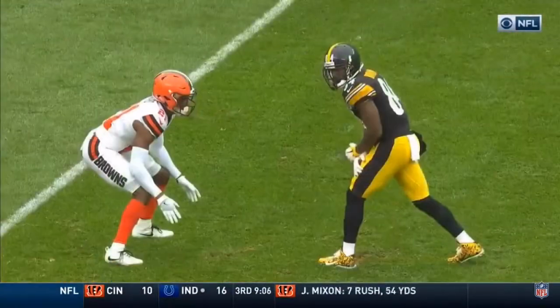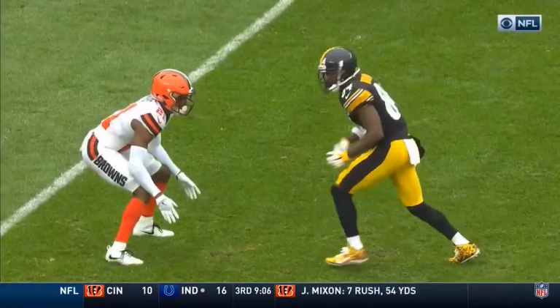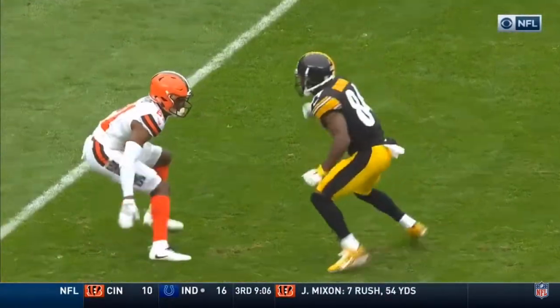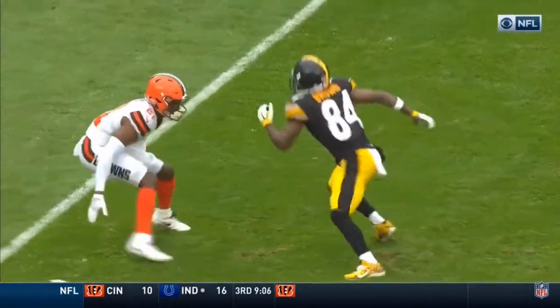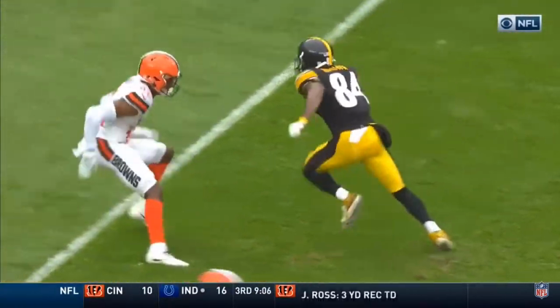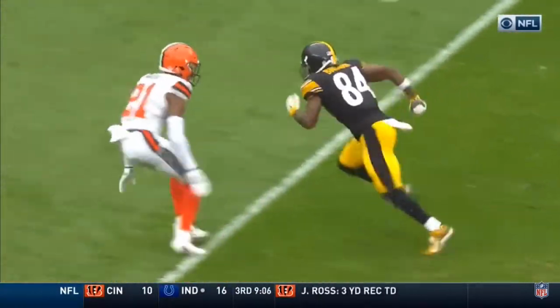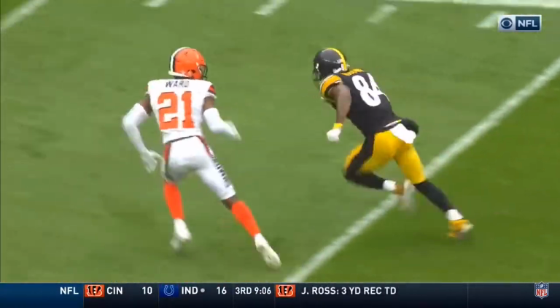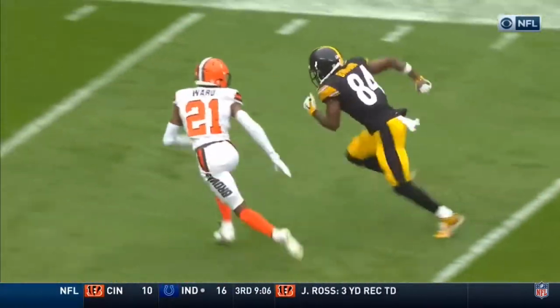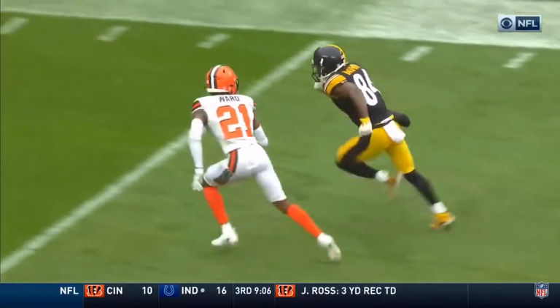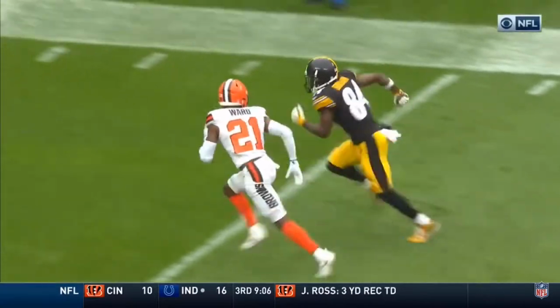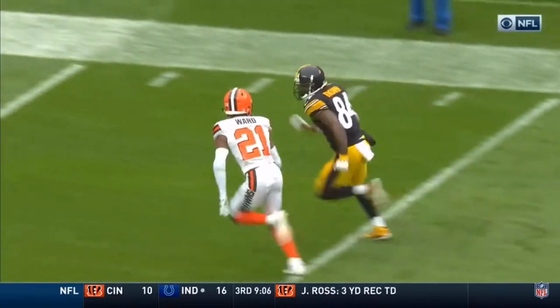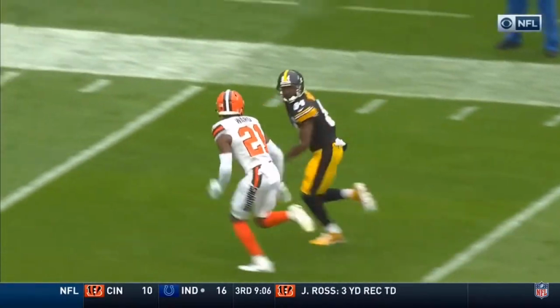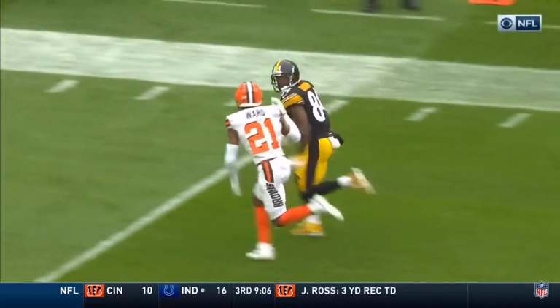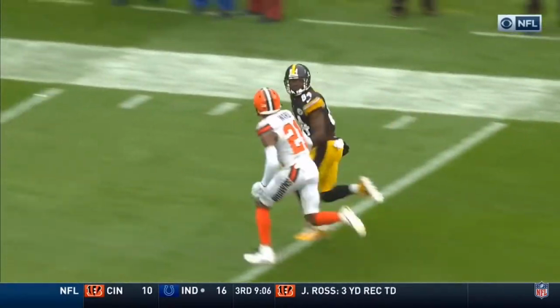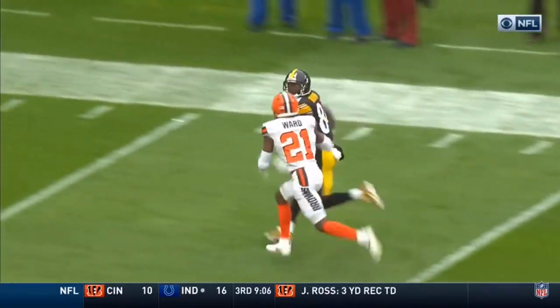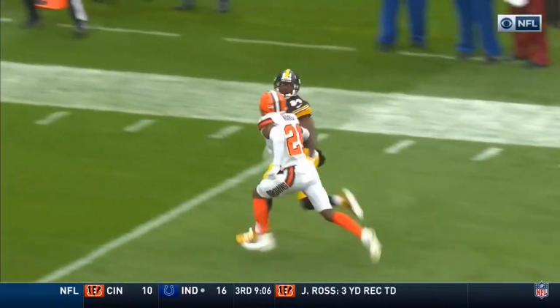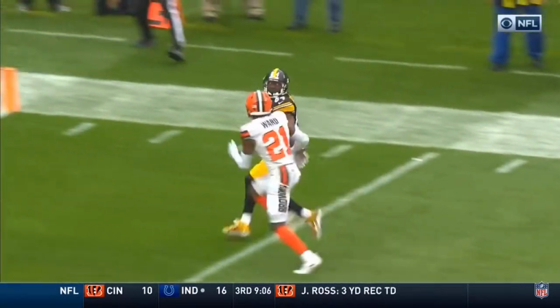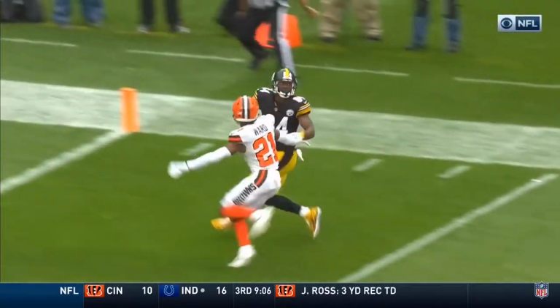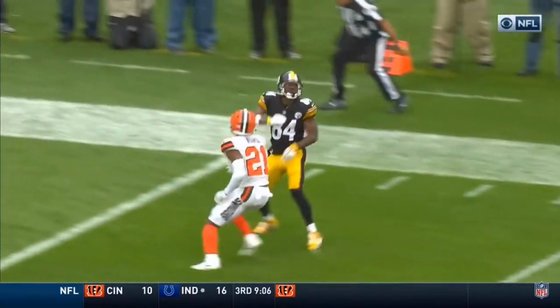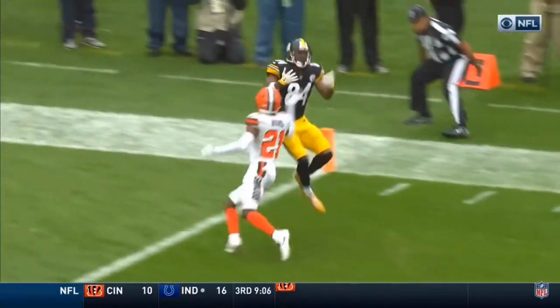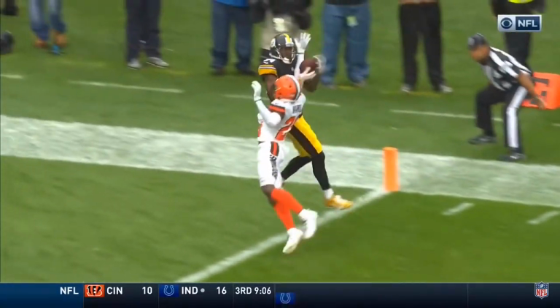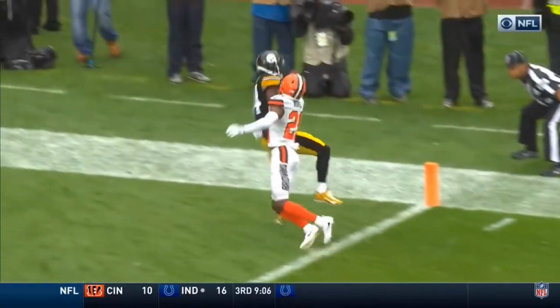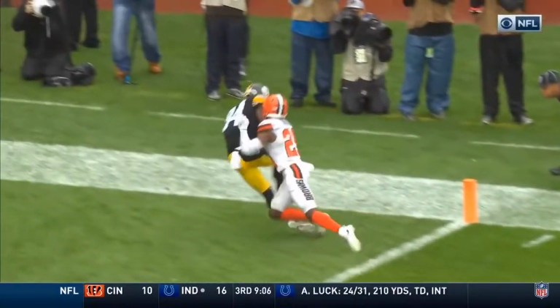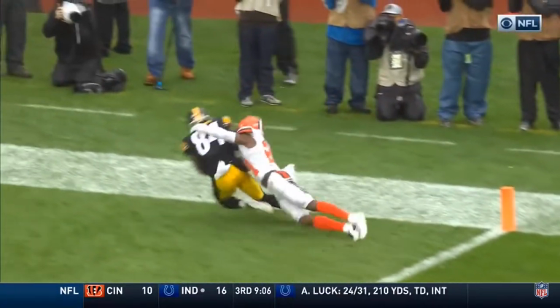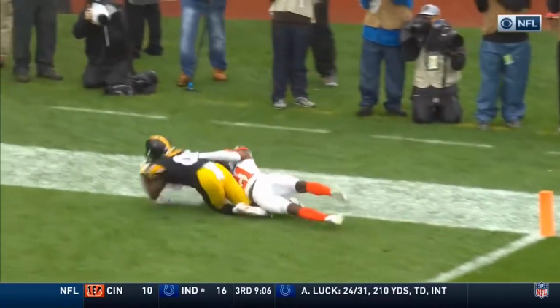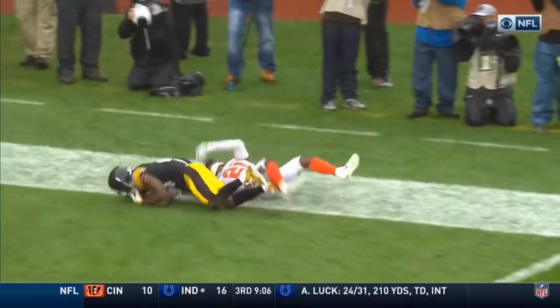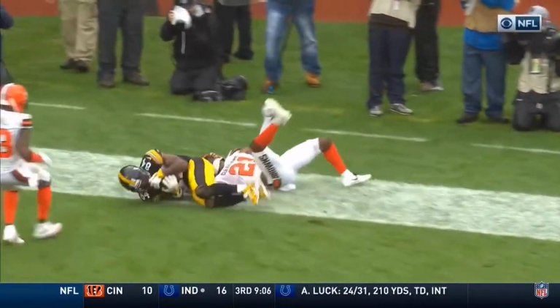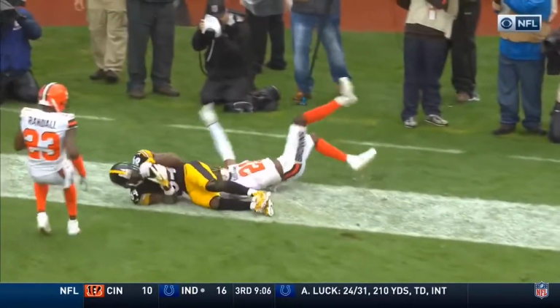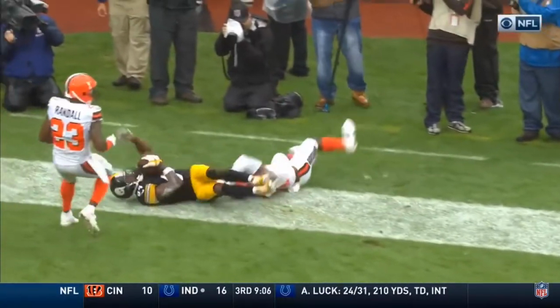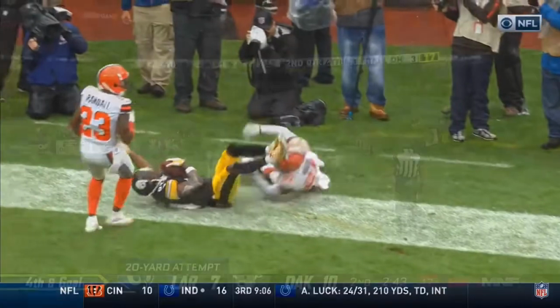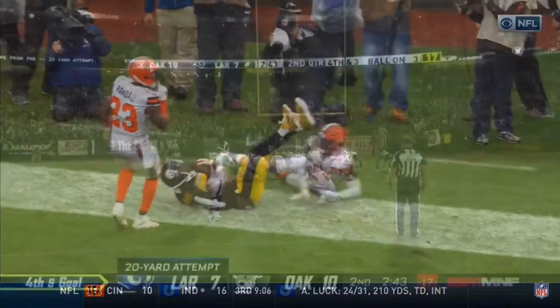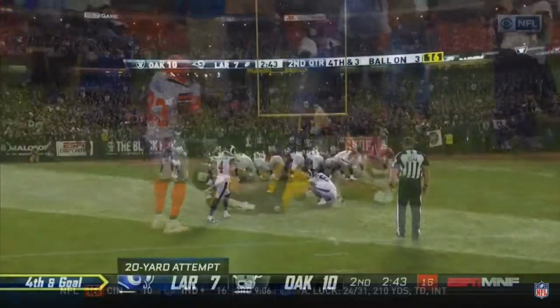The safety wasn't going to get over there with the distance they had to go. Ward is in good position. He gets the right arm in there to try and make a play.